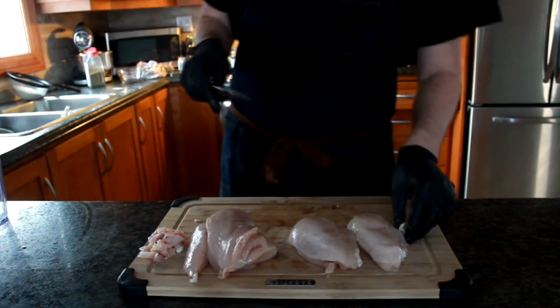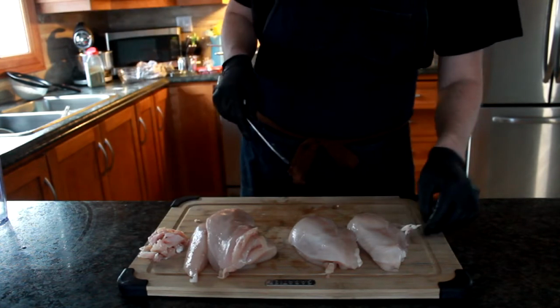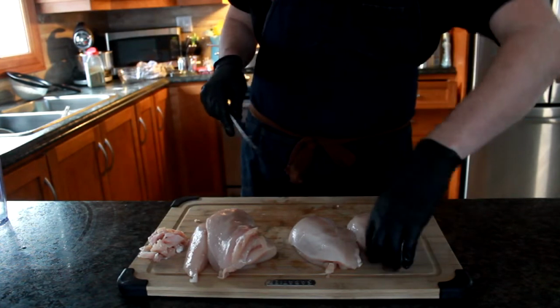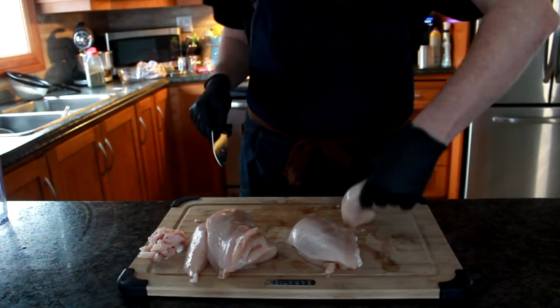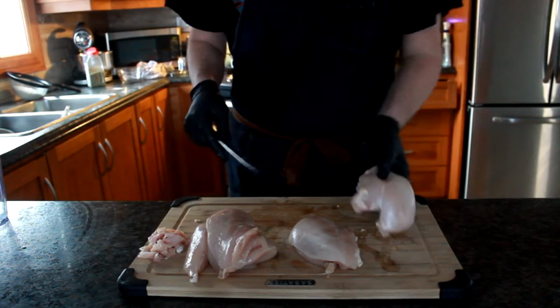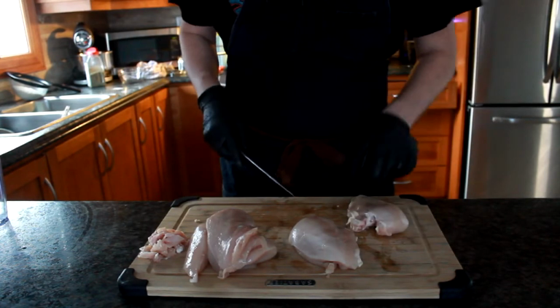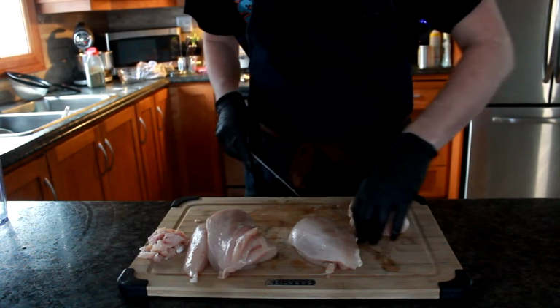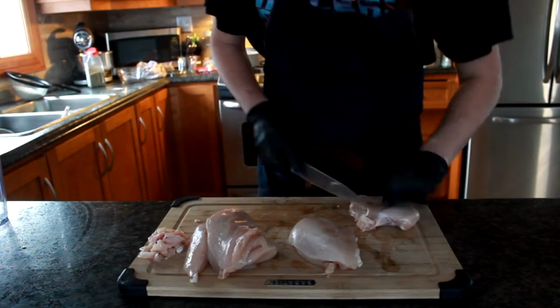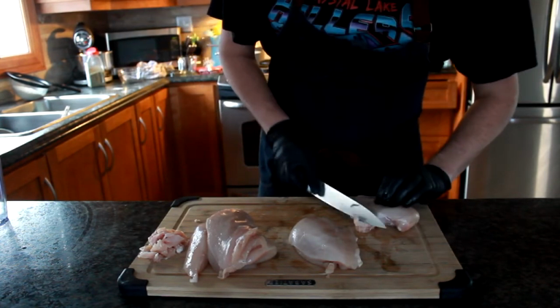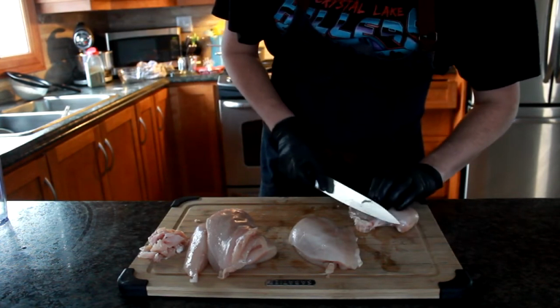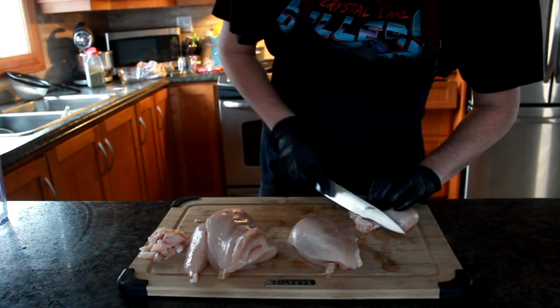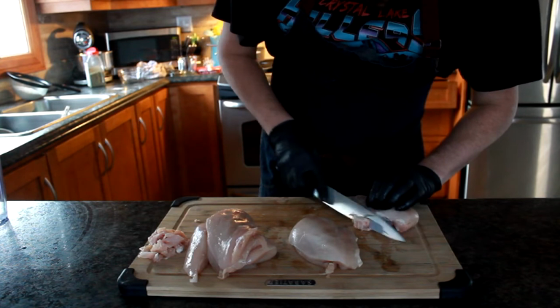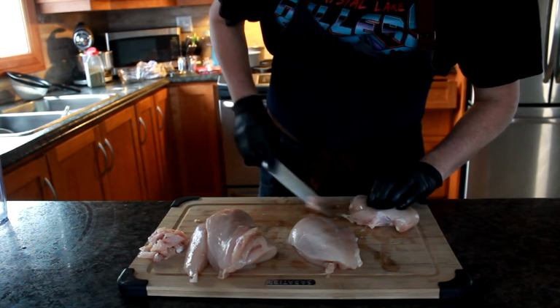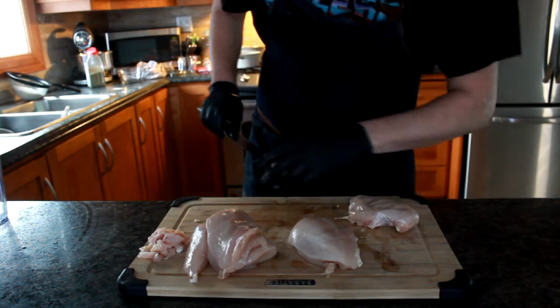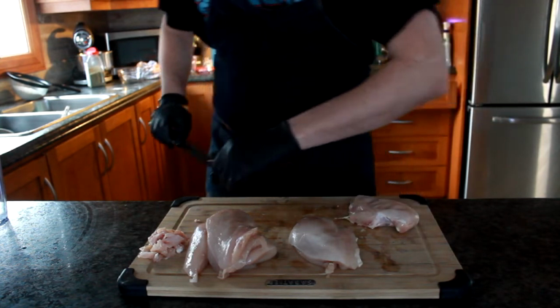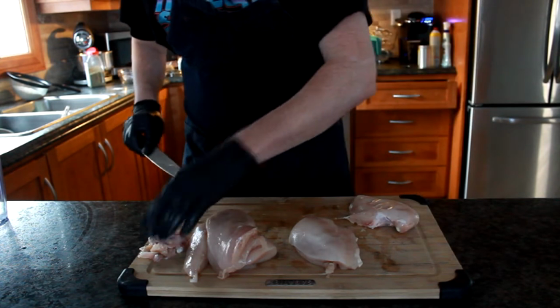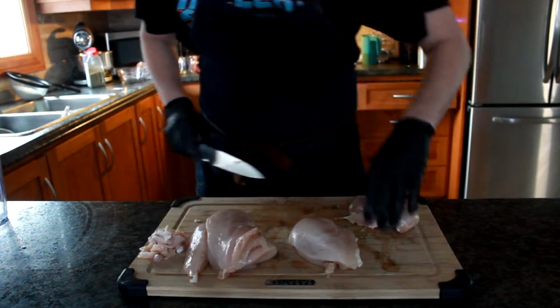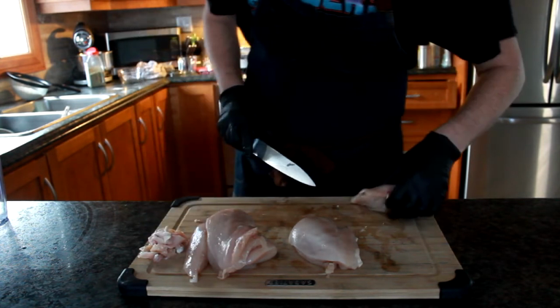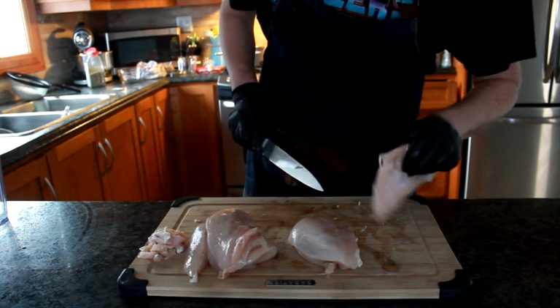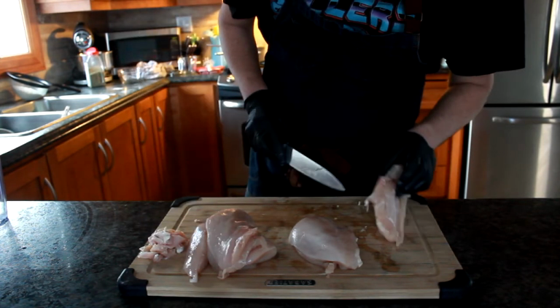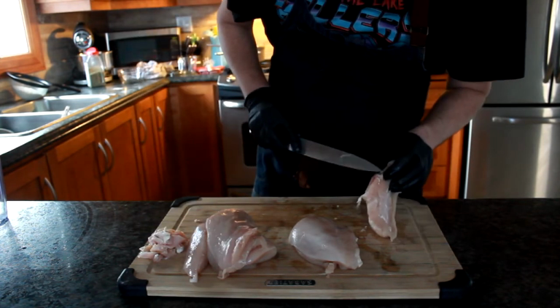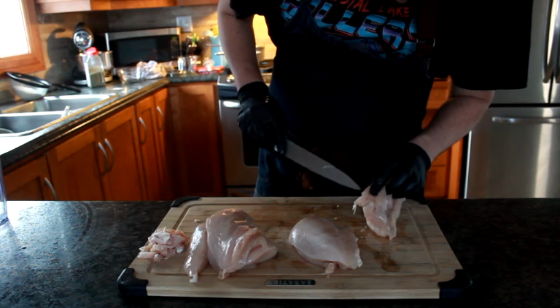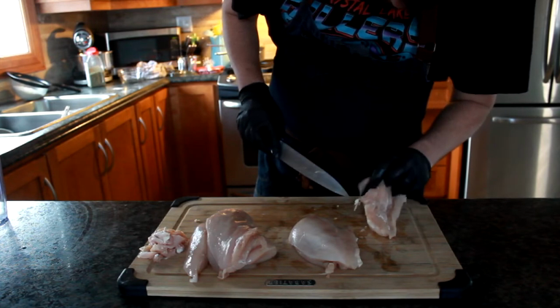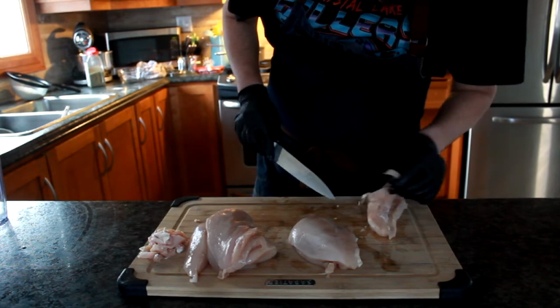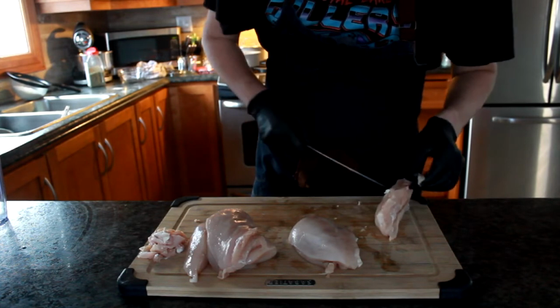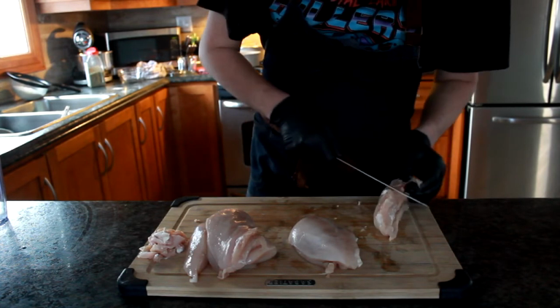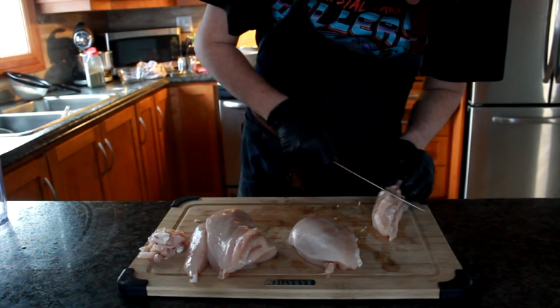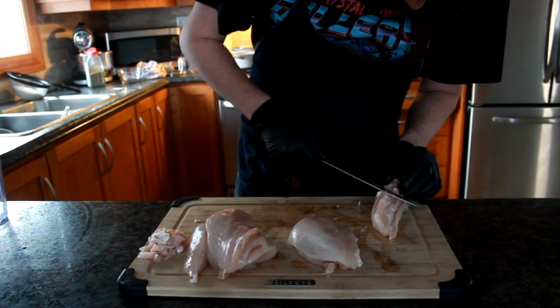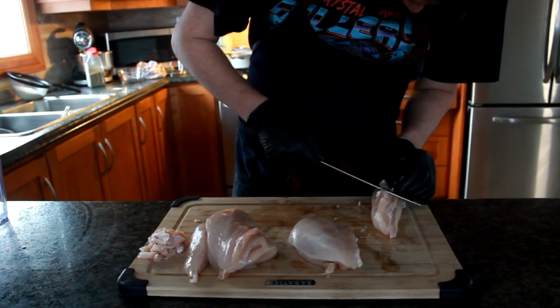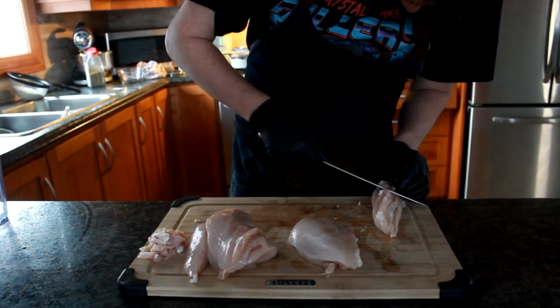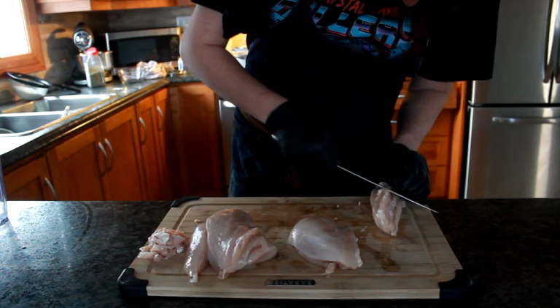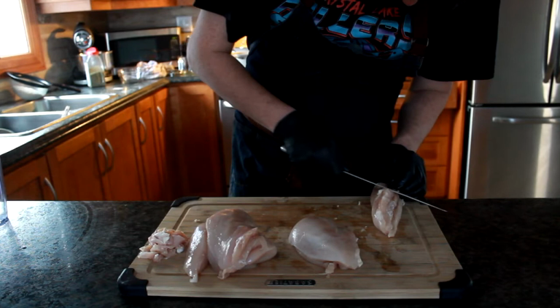This dish is perfect for people that are very fussy. If they like chicken, they'll like this. It's actually the easiest thing in the world.